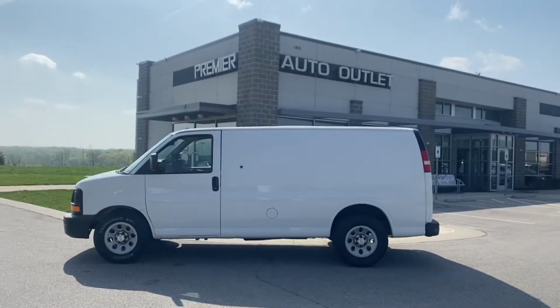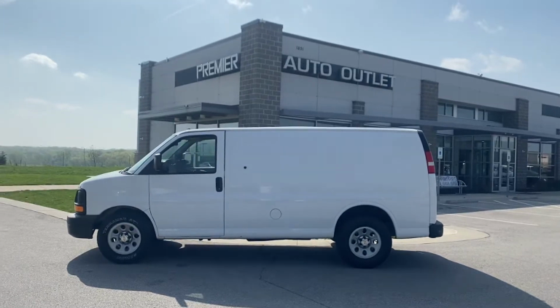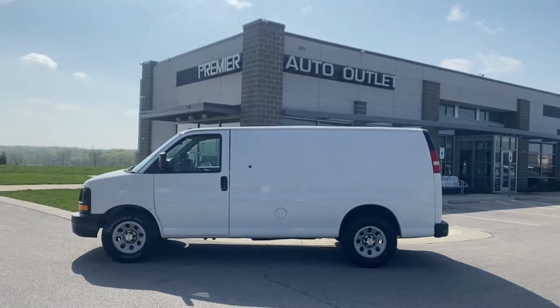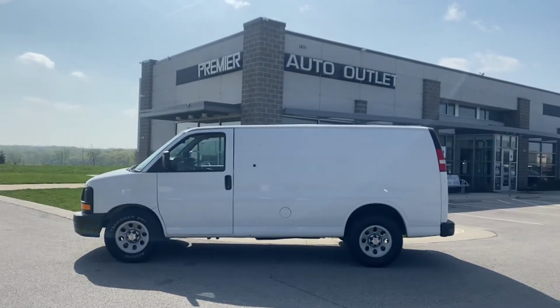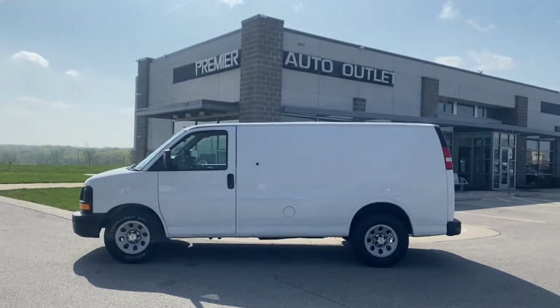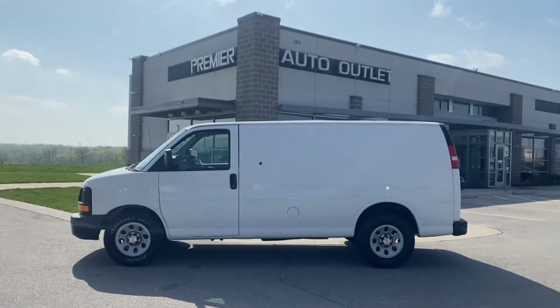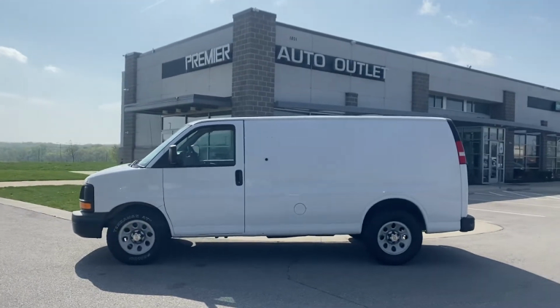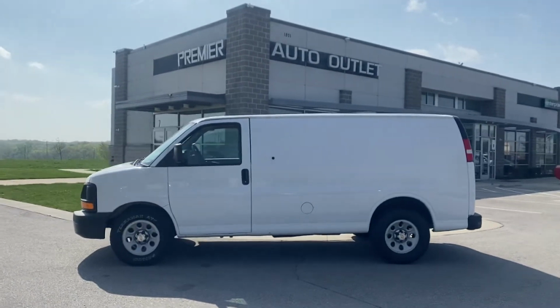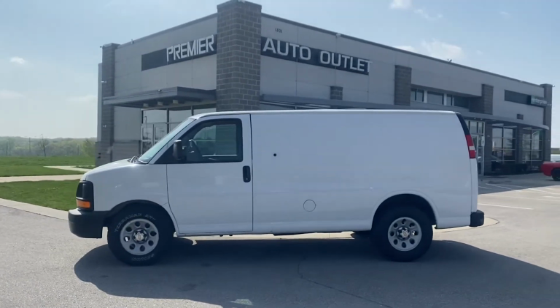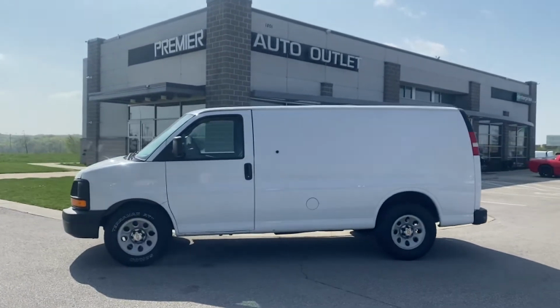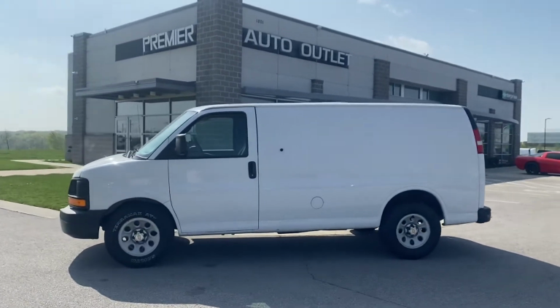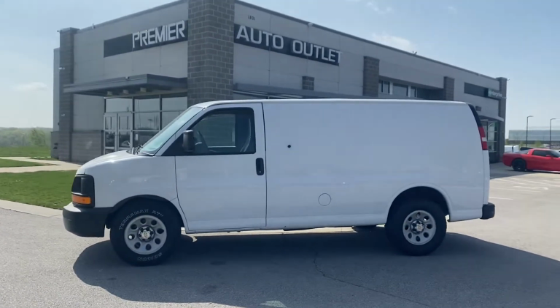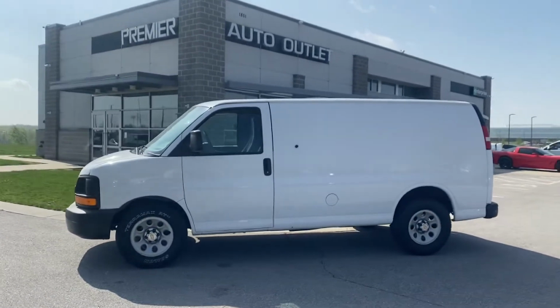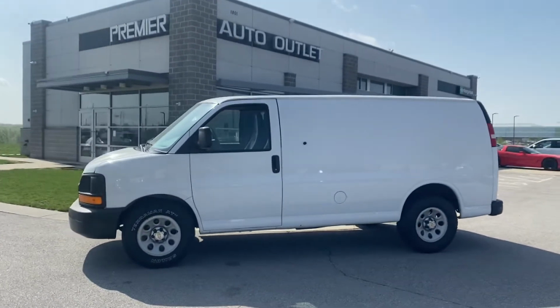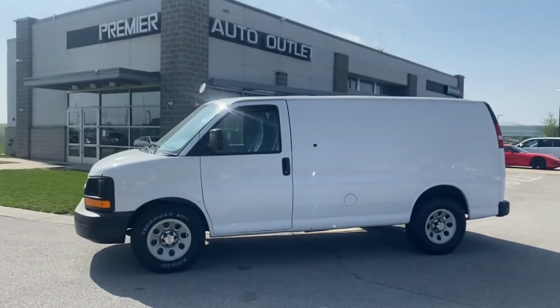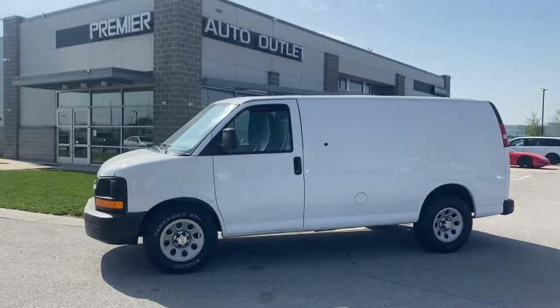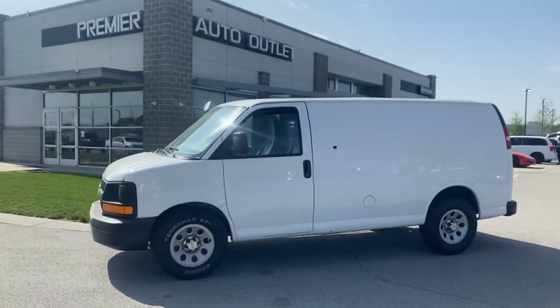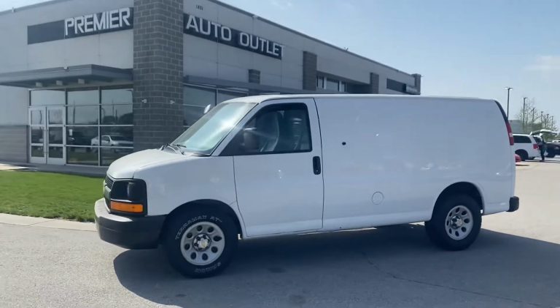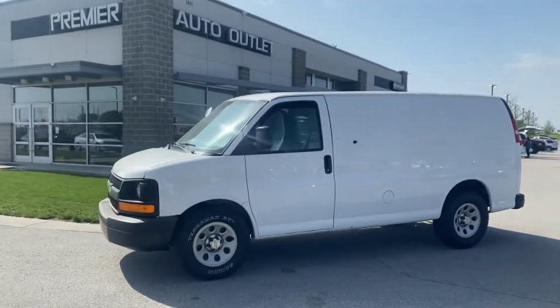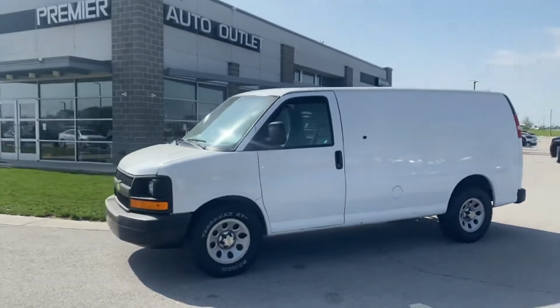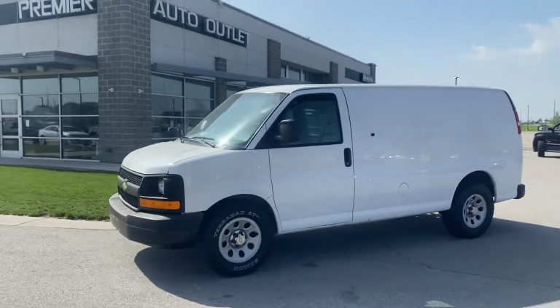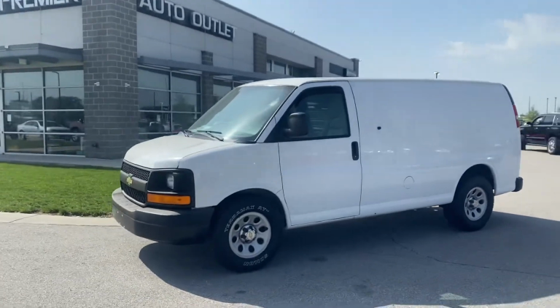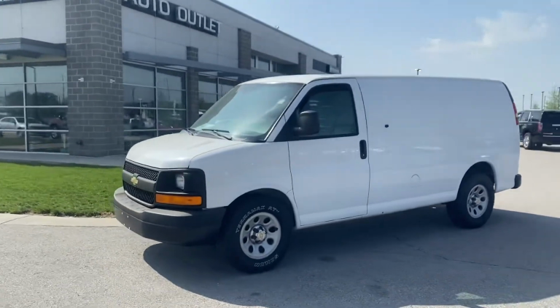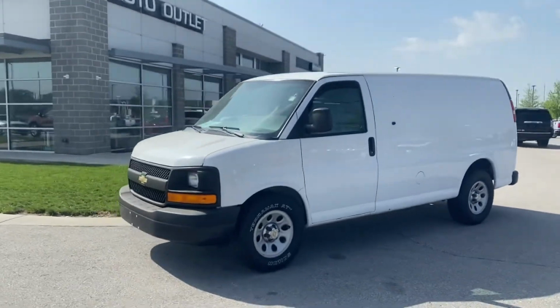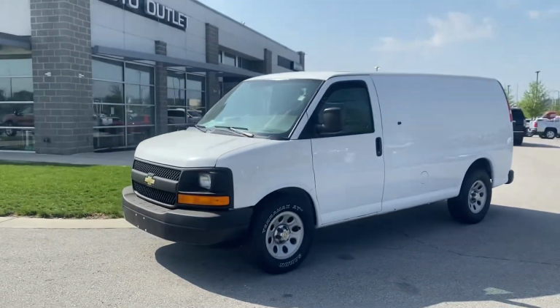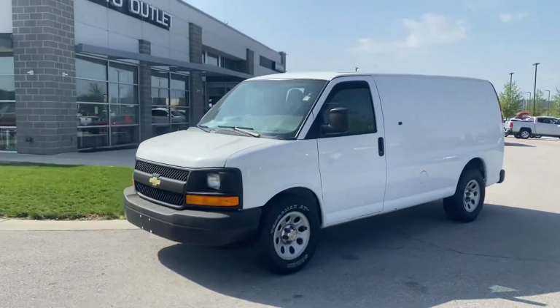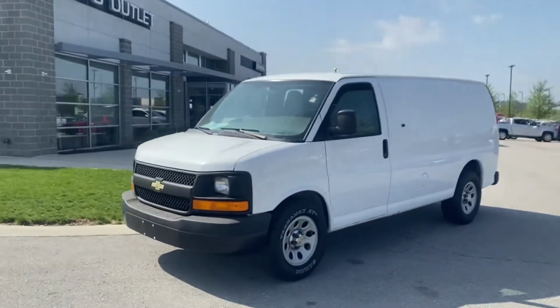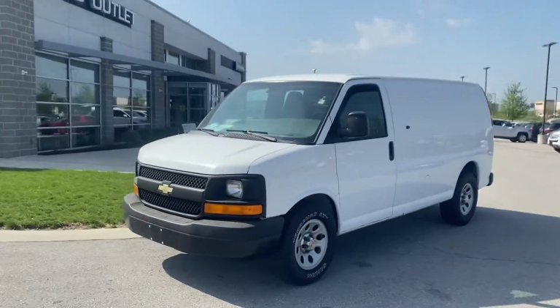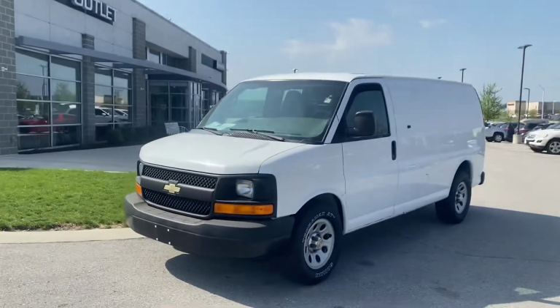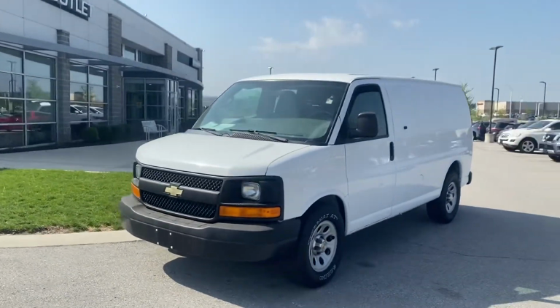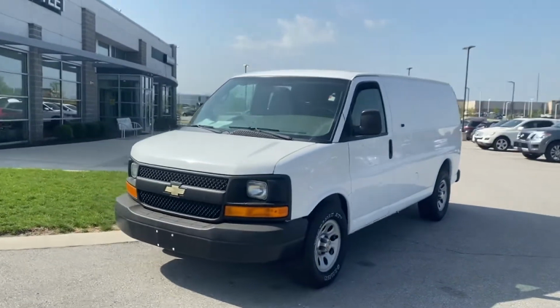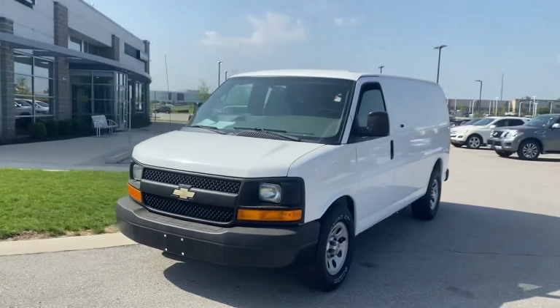Hey Elias, this is Scott over at Premier Auto Outlet and this is the 2011 Chevy Express 1500 that you had interest in.